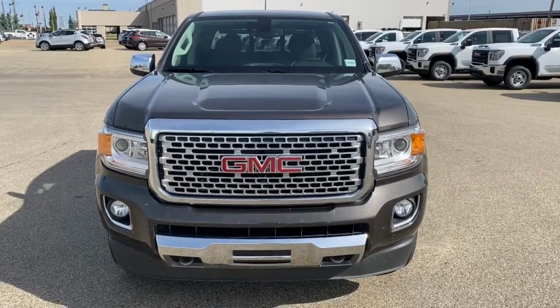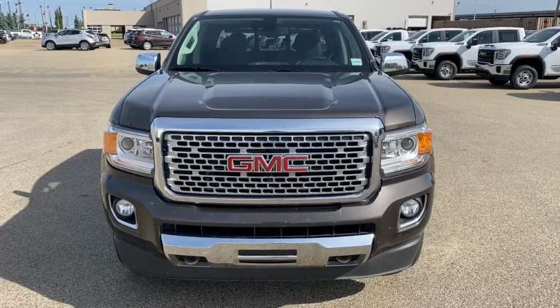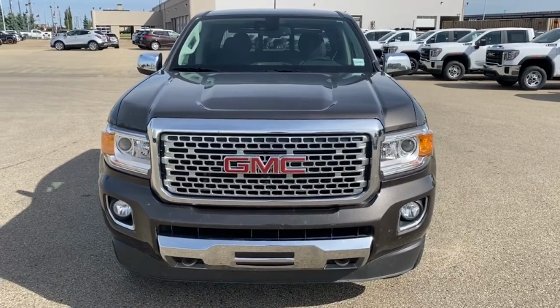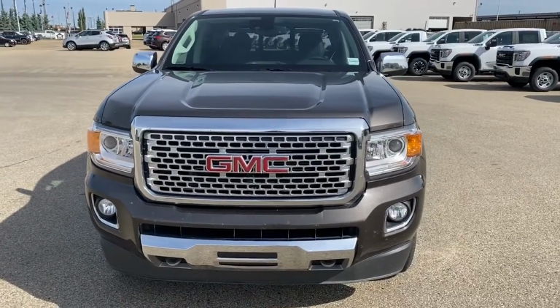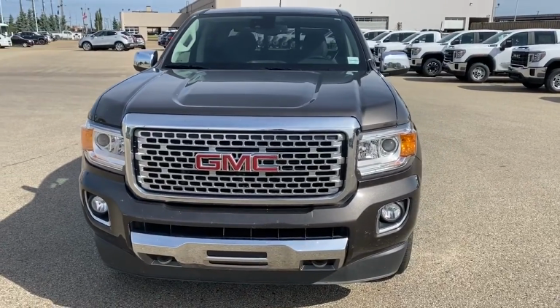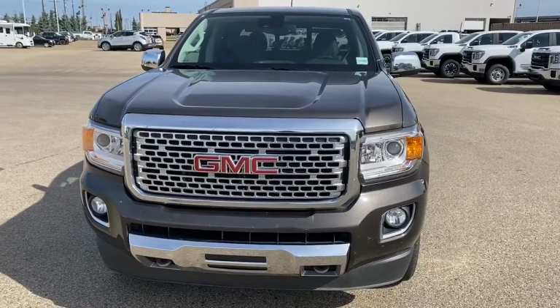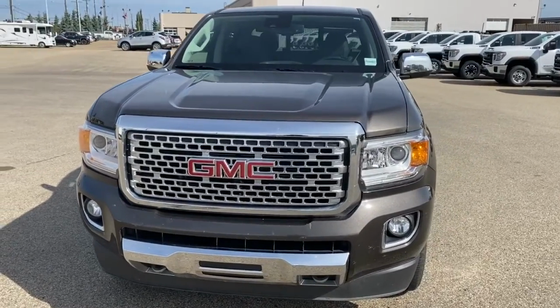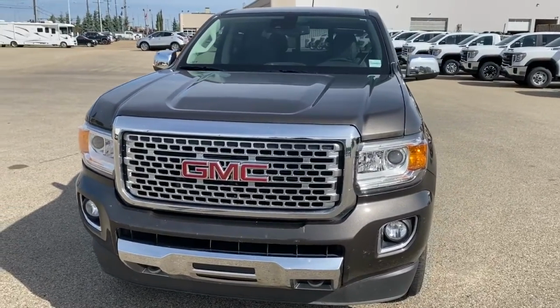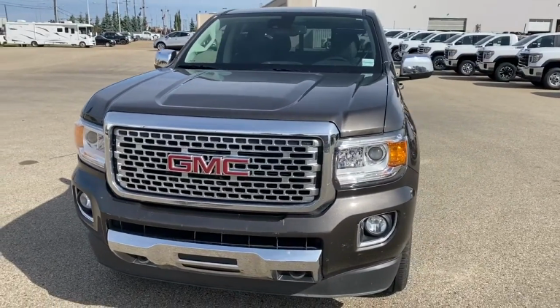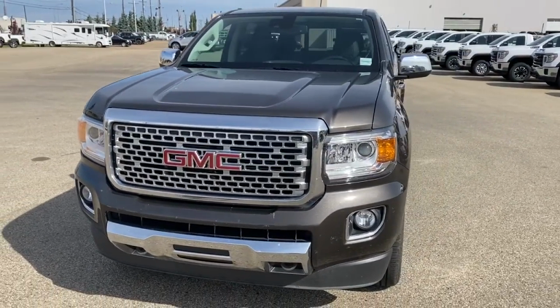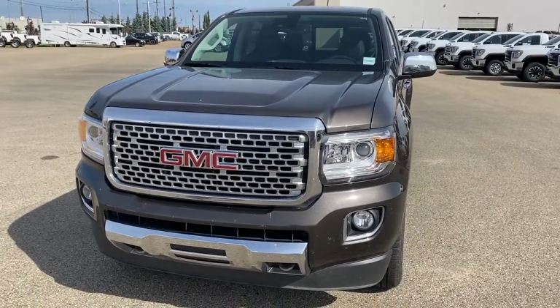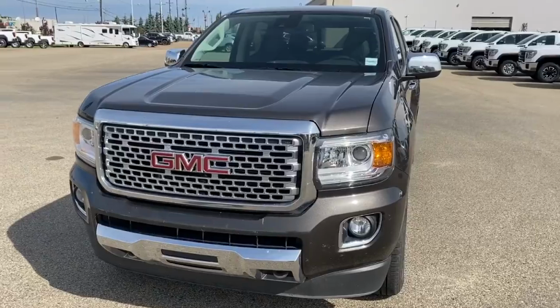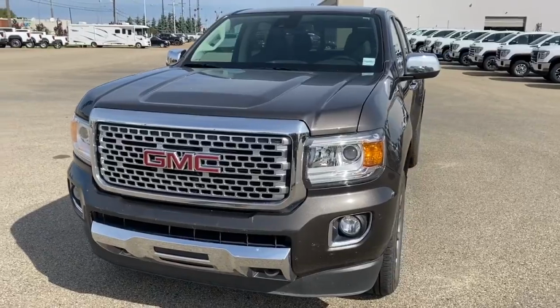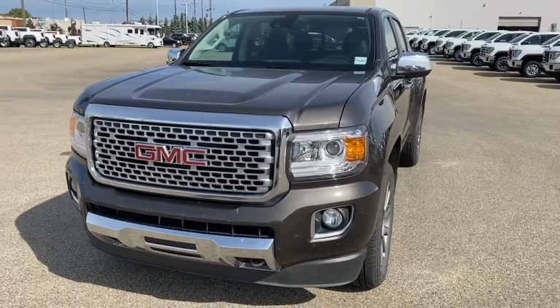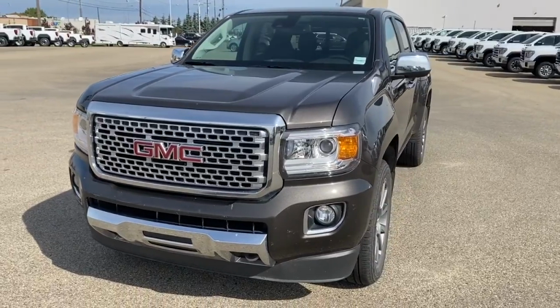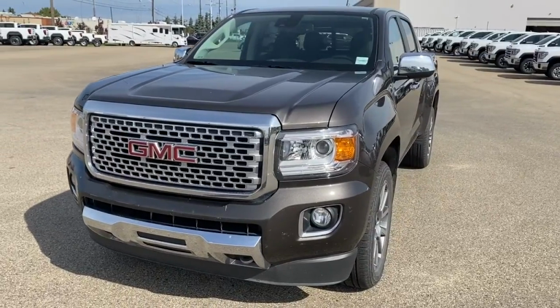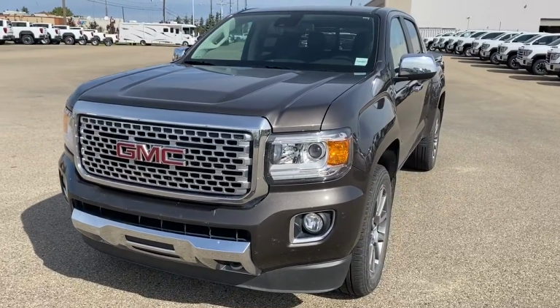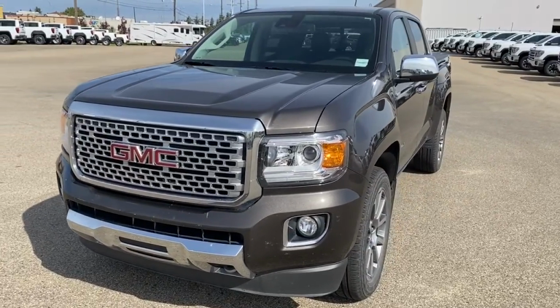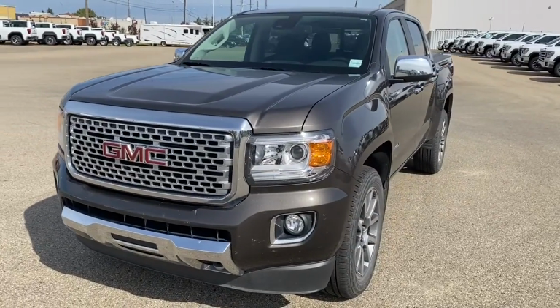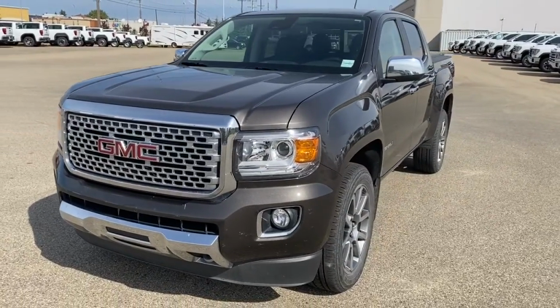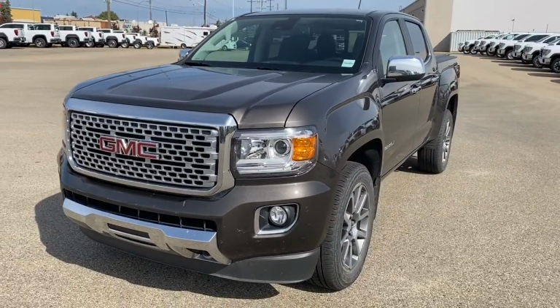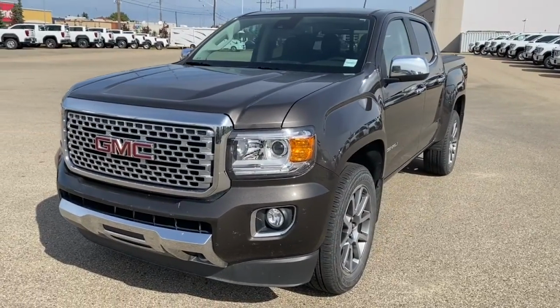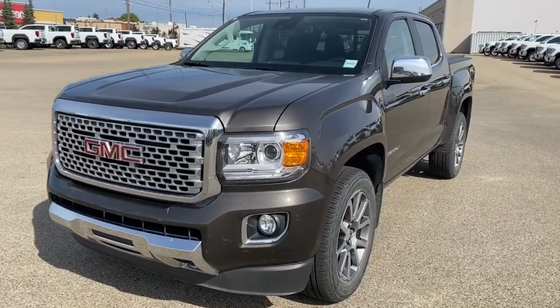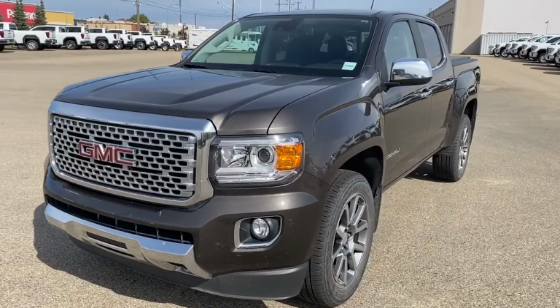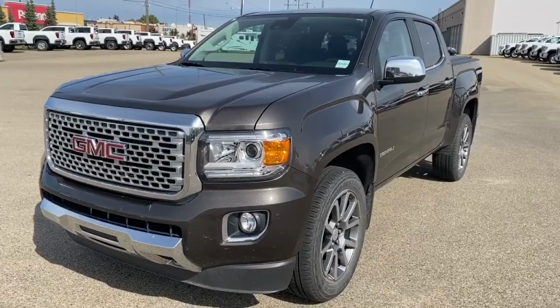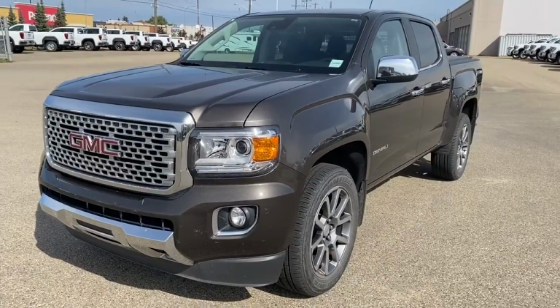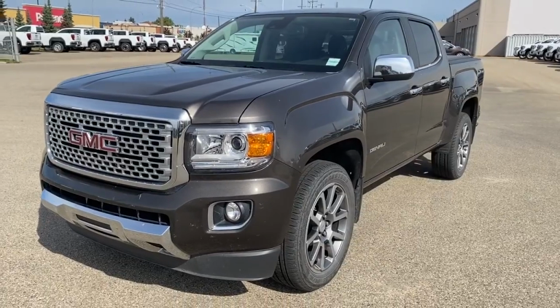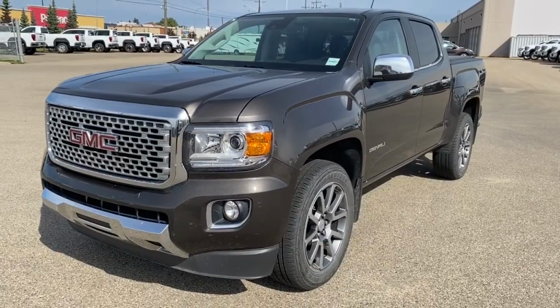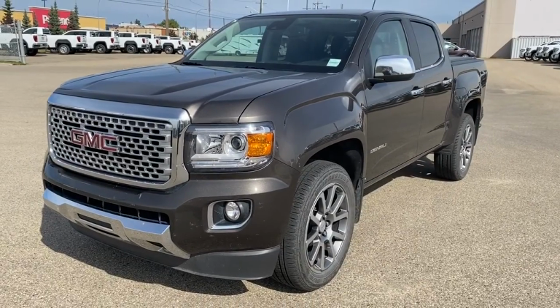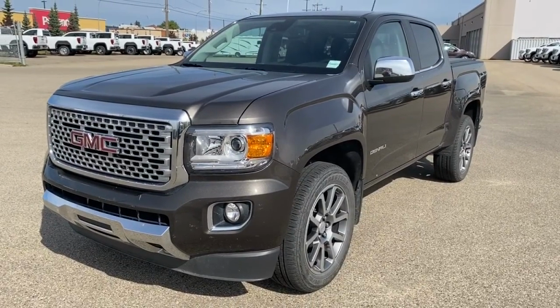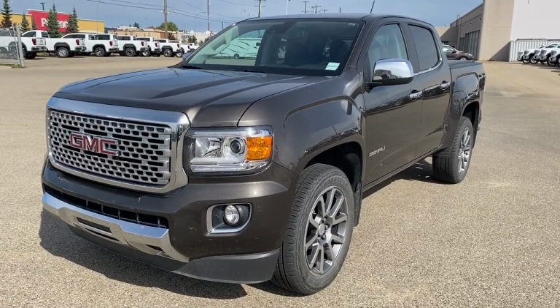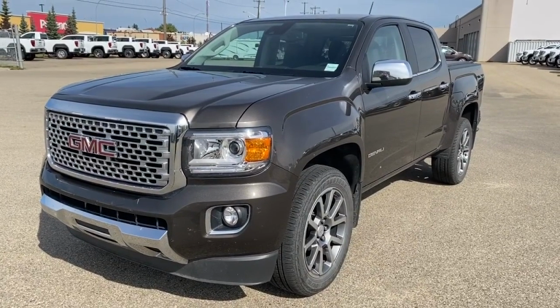It's a great day at Western GMC Buick, located on the corner of 184th Street and Stony Plain Road in Edmonton. Today we're looking at the 2019 GMC Canyon Denali.